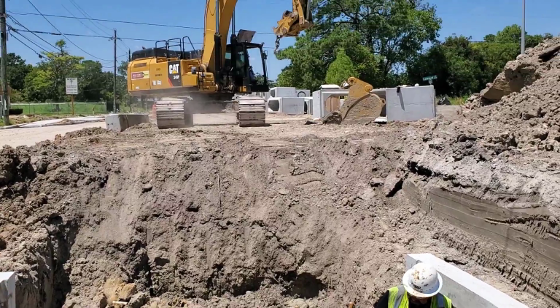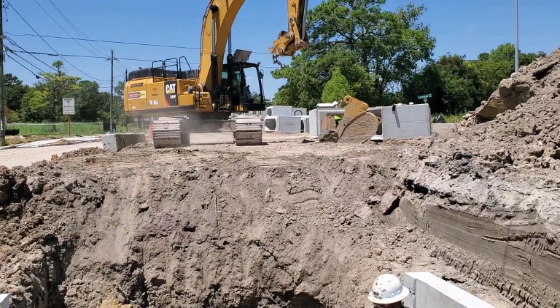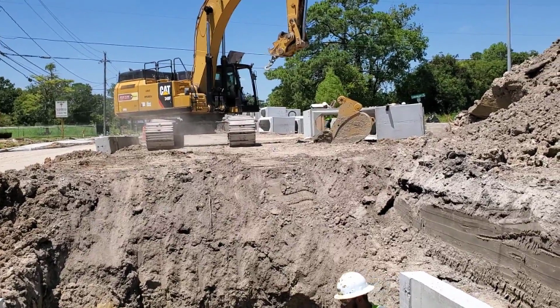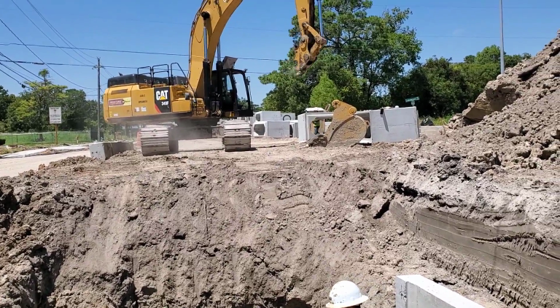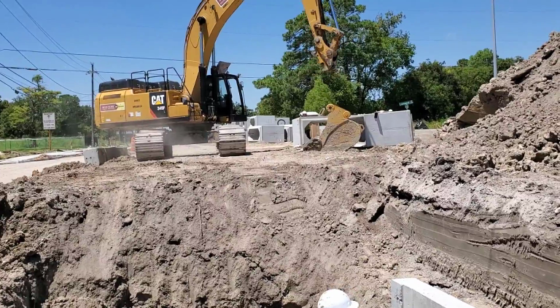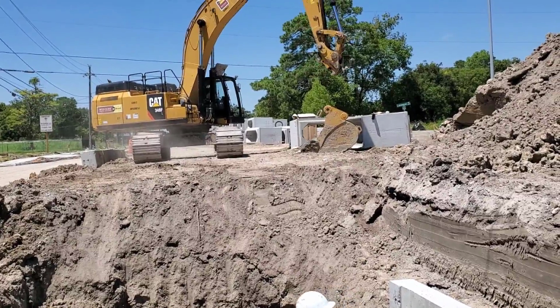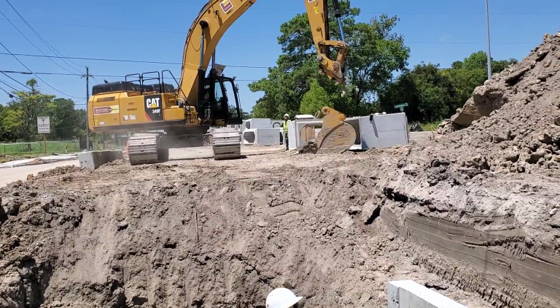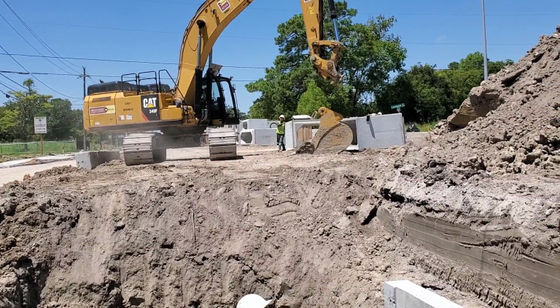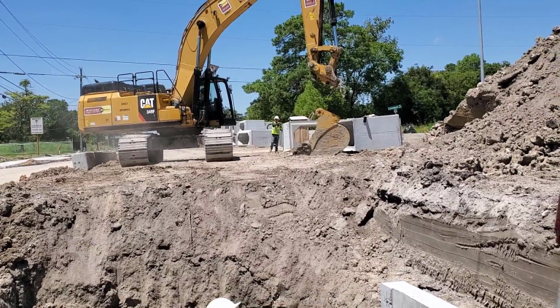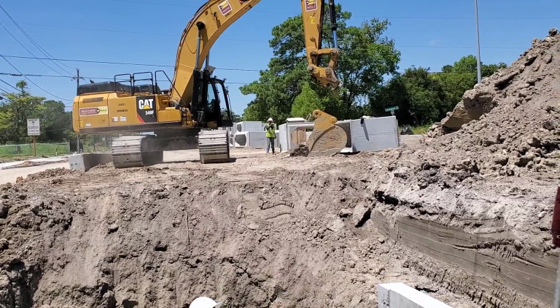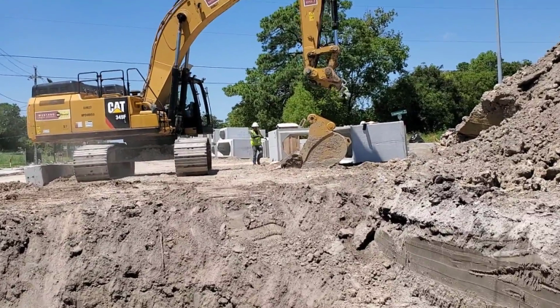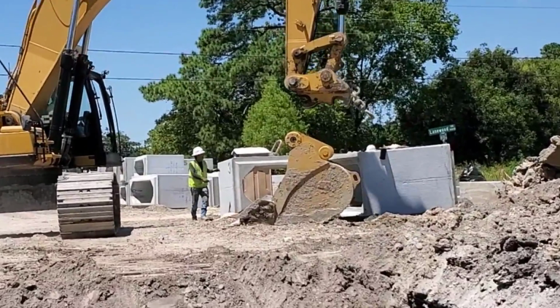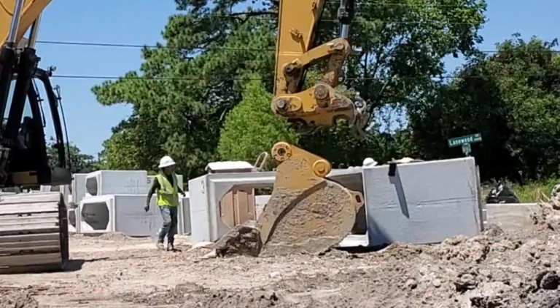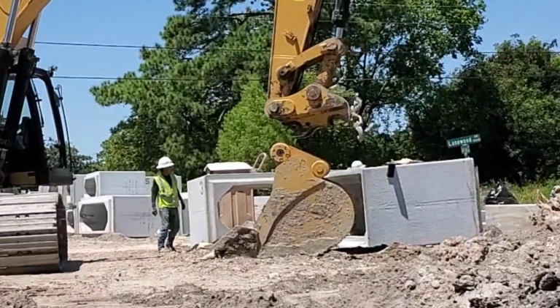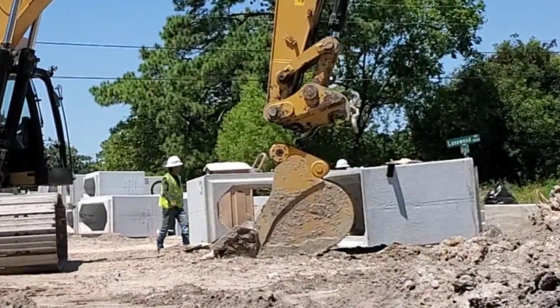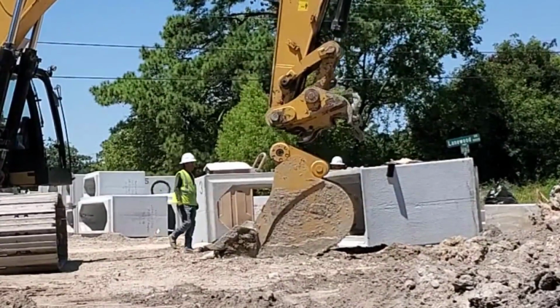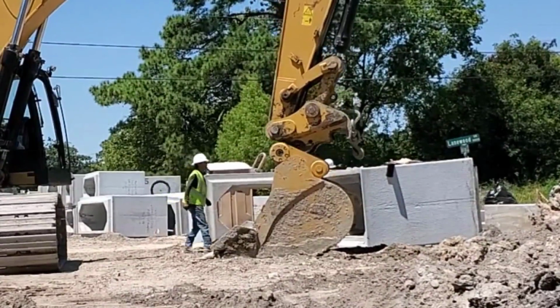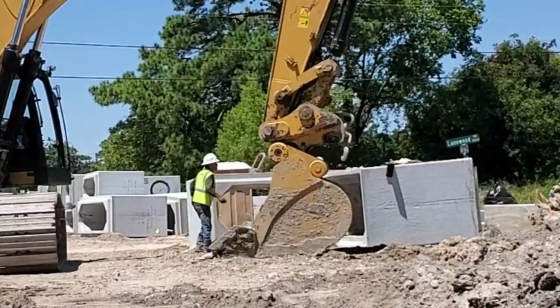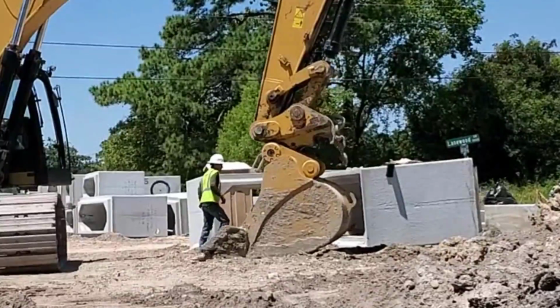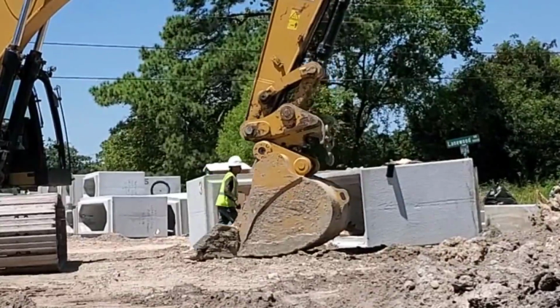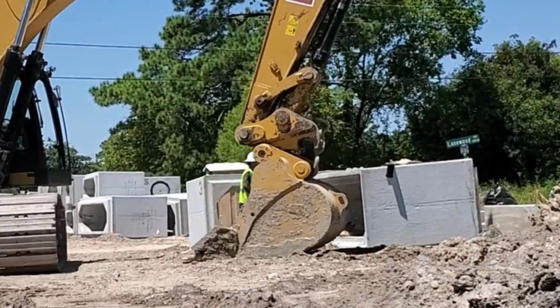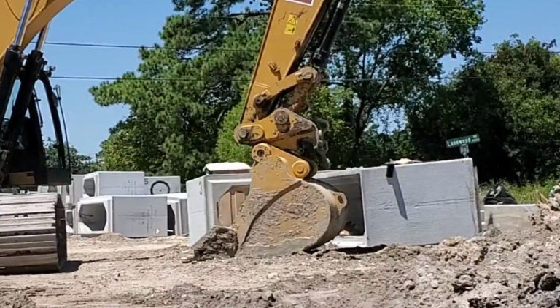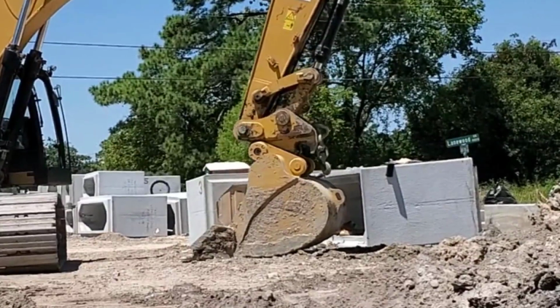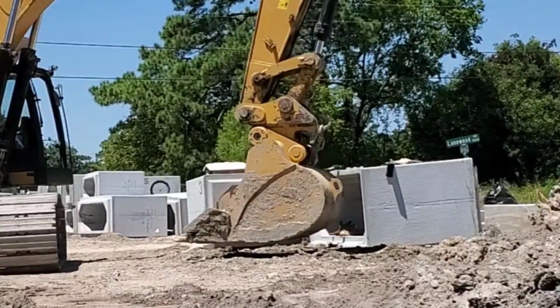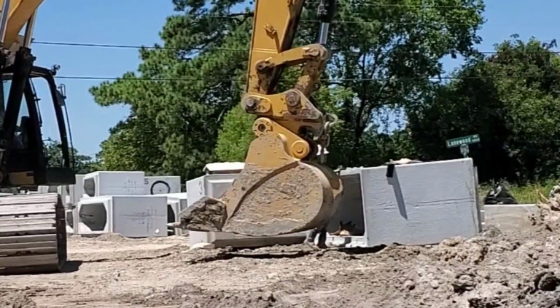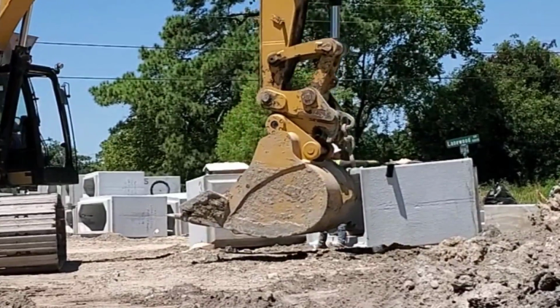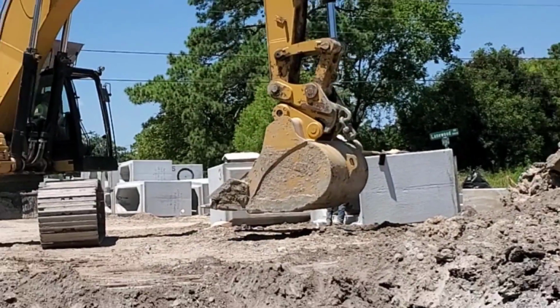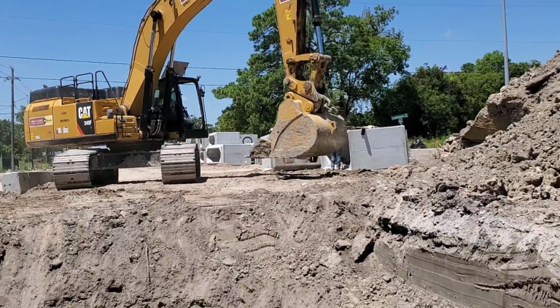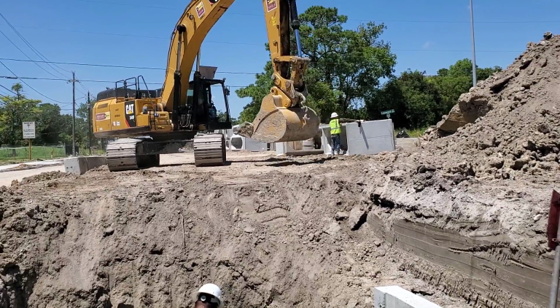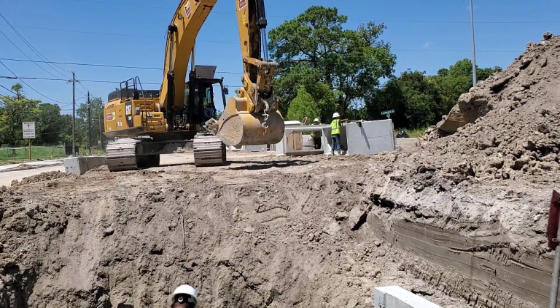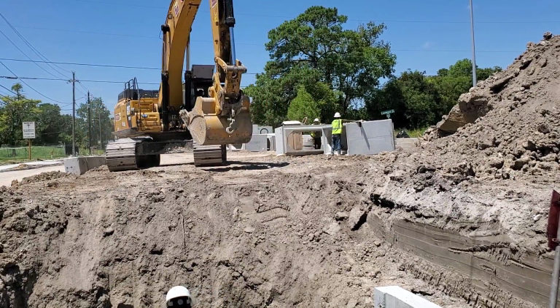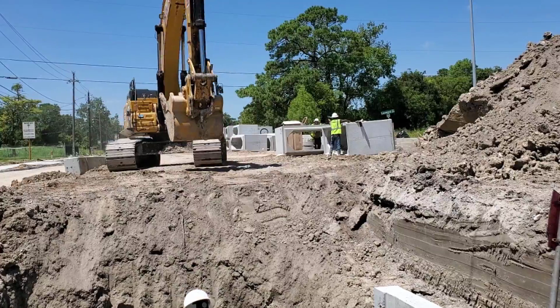Hello folks and welcome to another Sleepy Dog video. Today's video shows you how the contractor installs an 8-foot by 4-foot reinforced concrete box storm sewer.